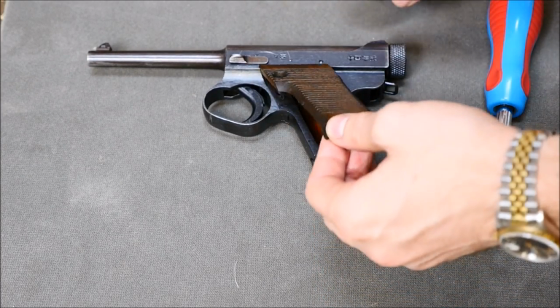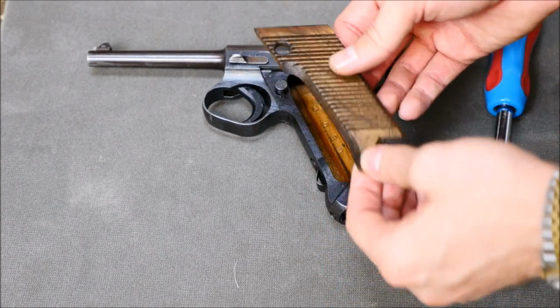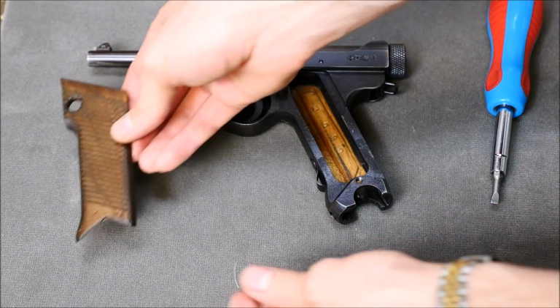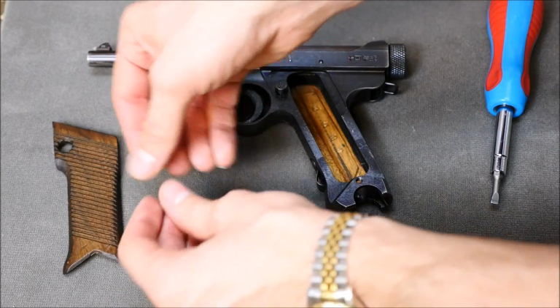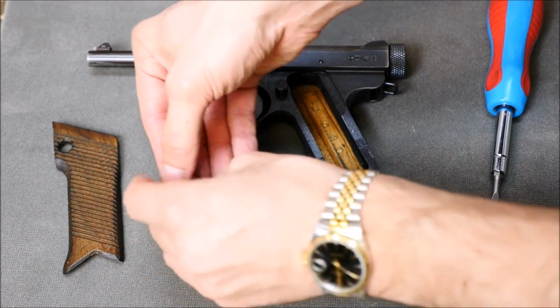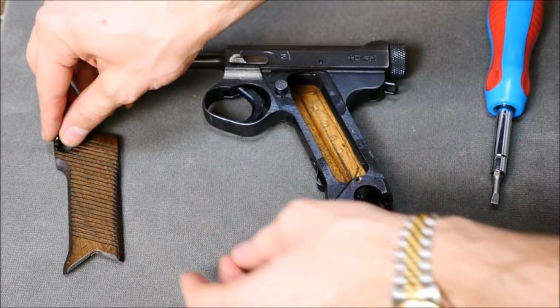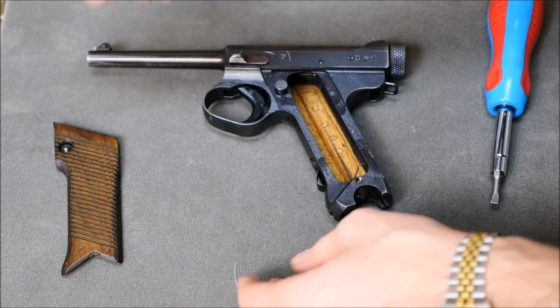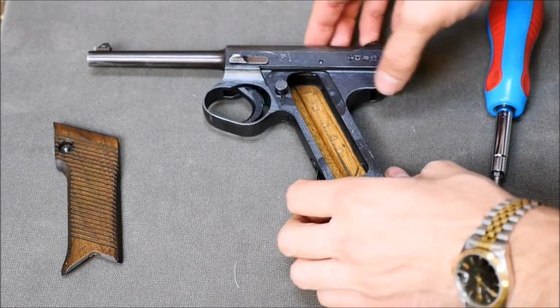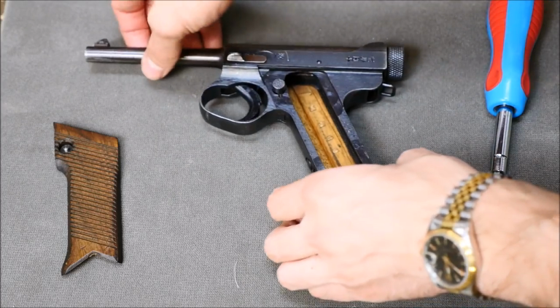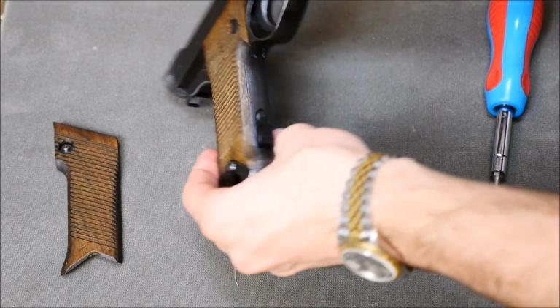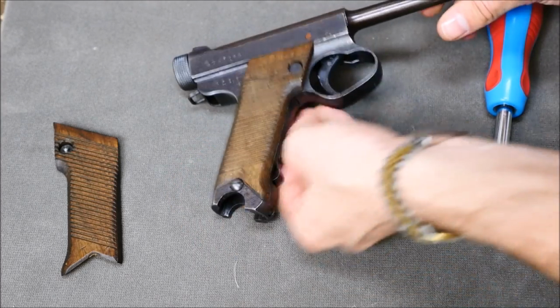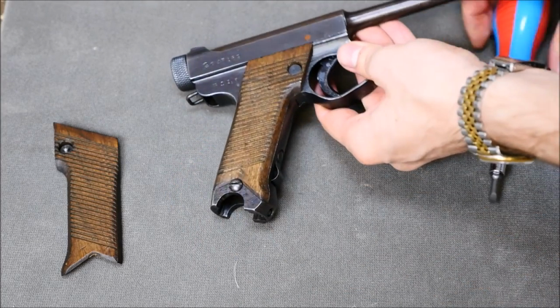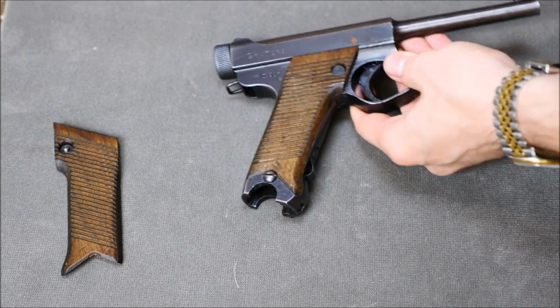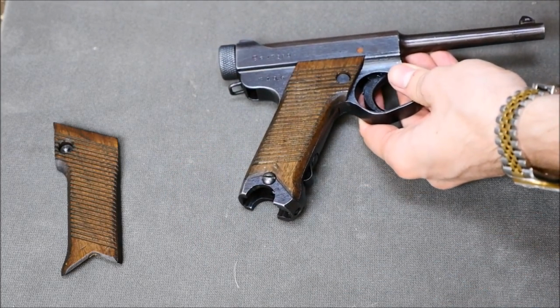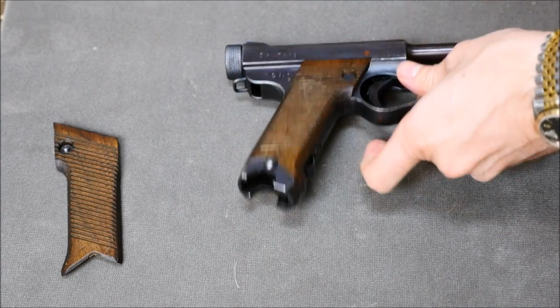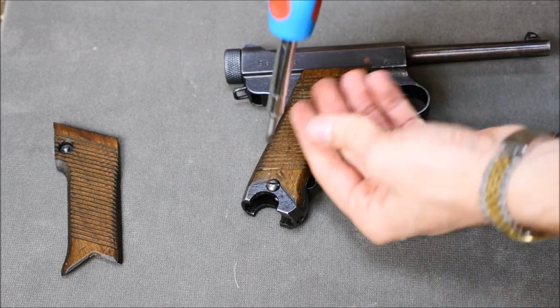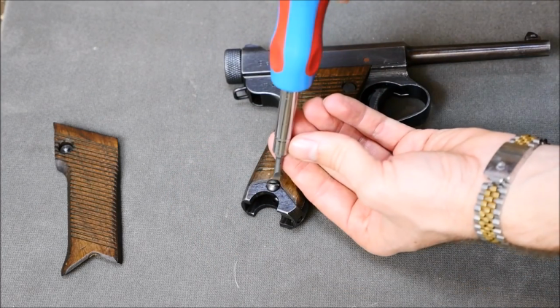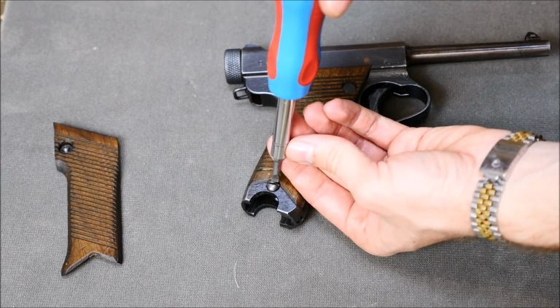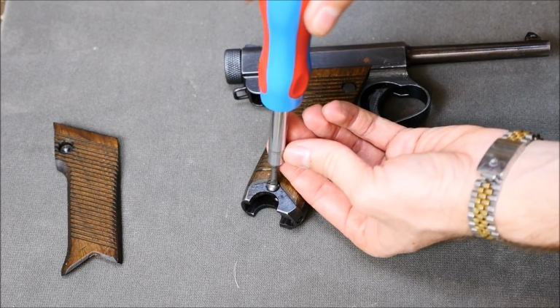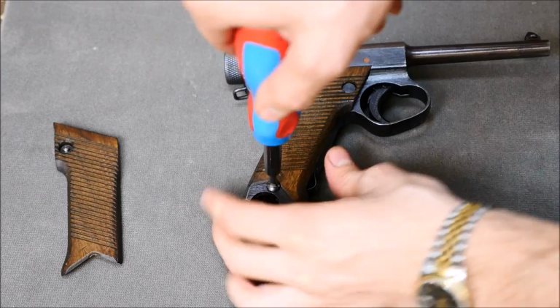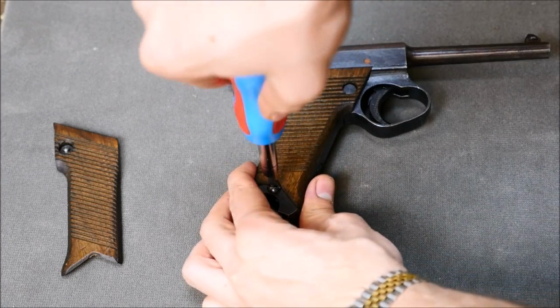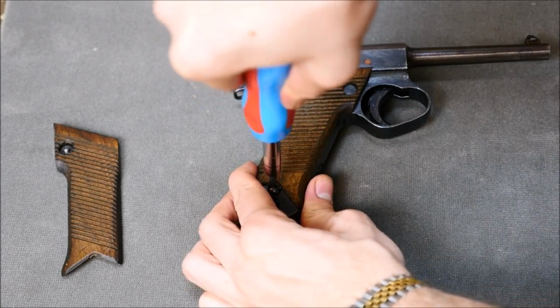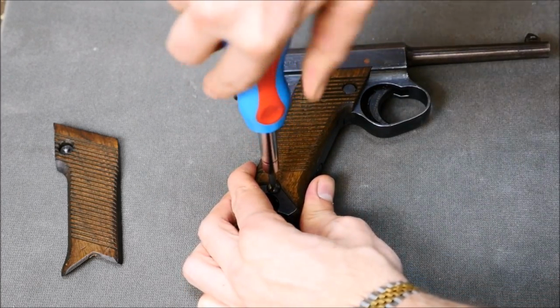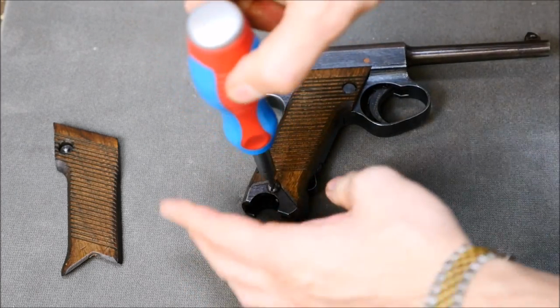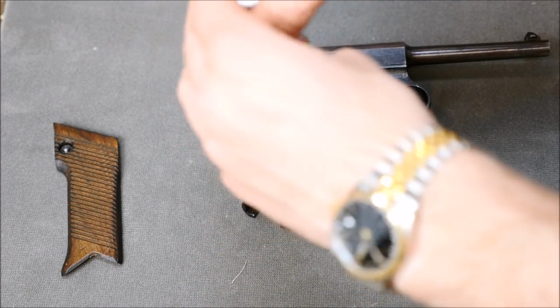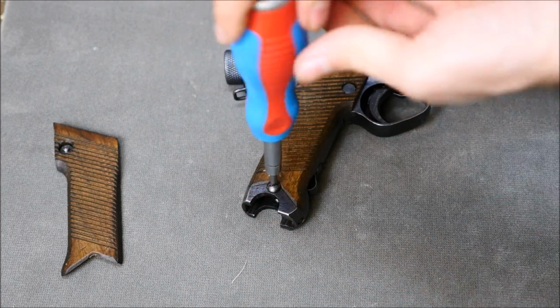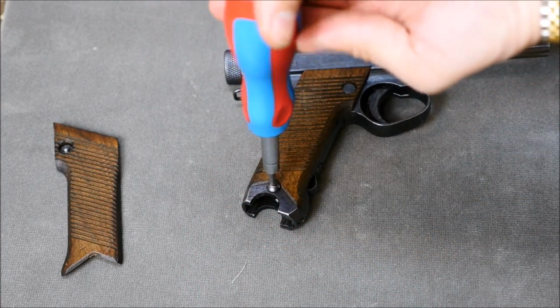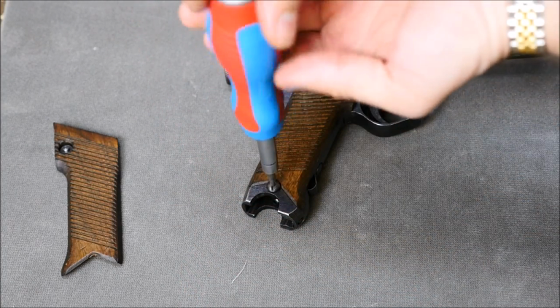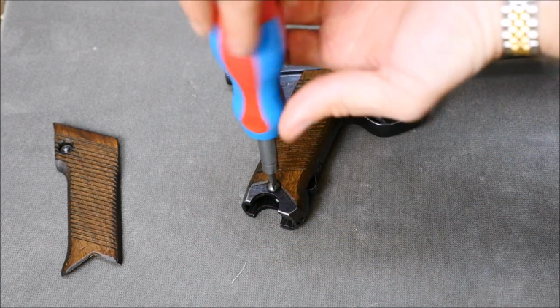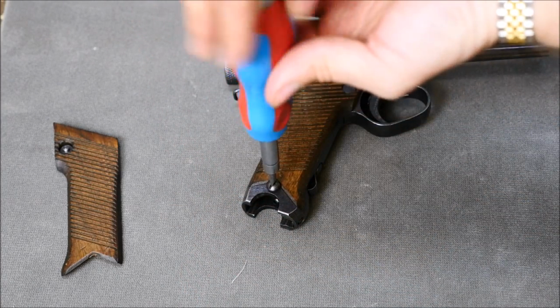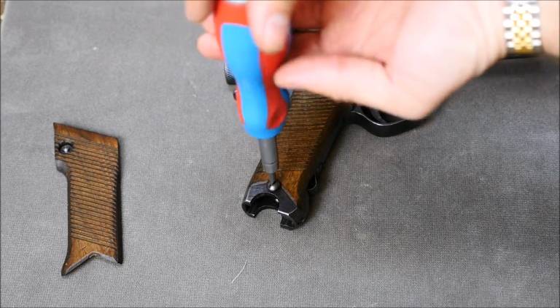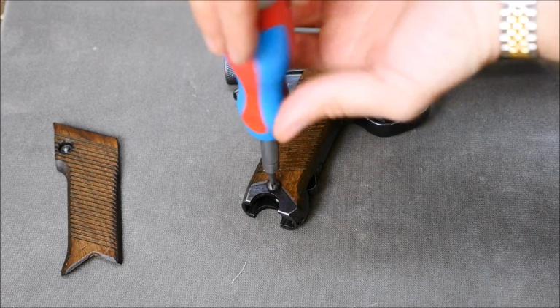By the time the Type 14 was designed, we had pretty much gotten past that in the west, but the Japanese didn't really see it as a huge detriment, so it is what it is. It is noteworthy that some pistols like the FN 1900 did require a flathead to go ahead and disassemble.